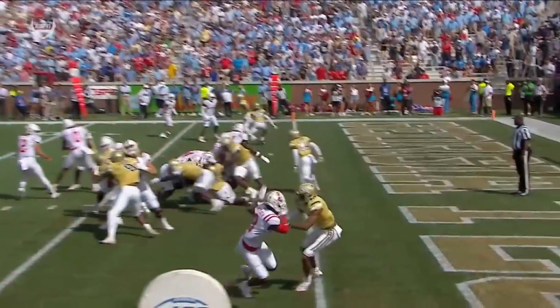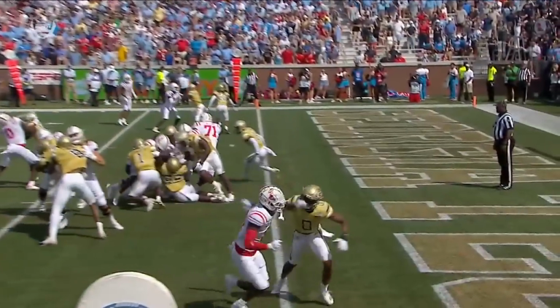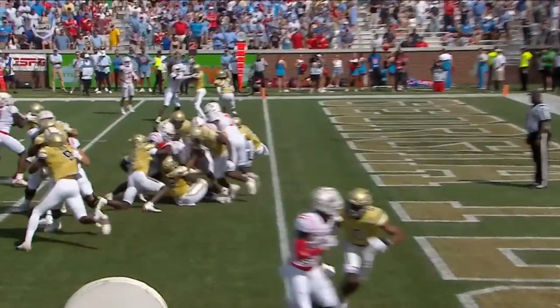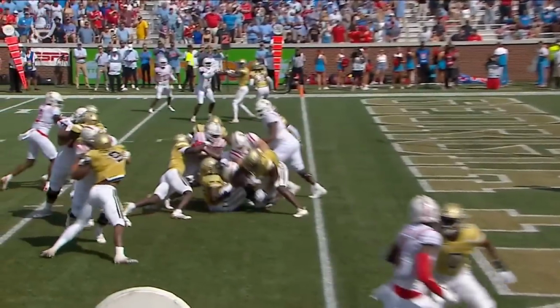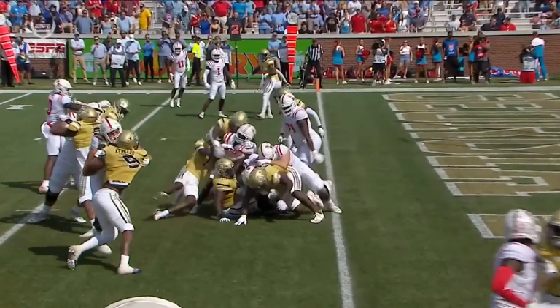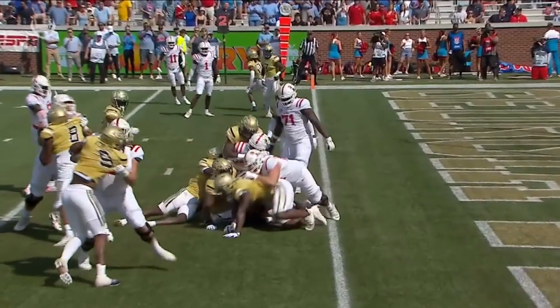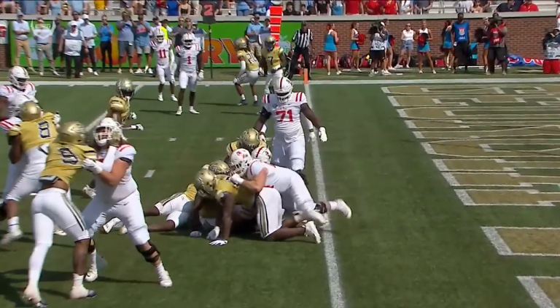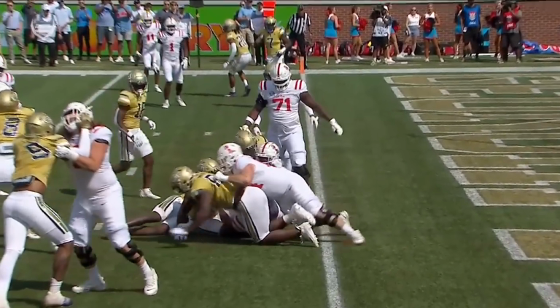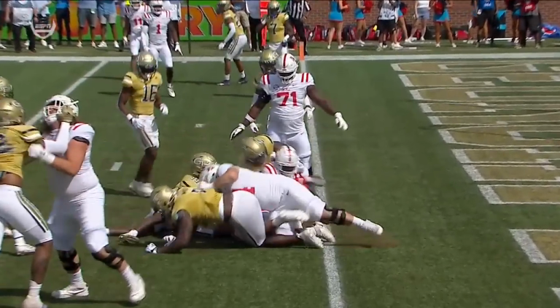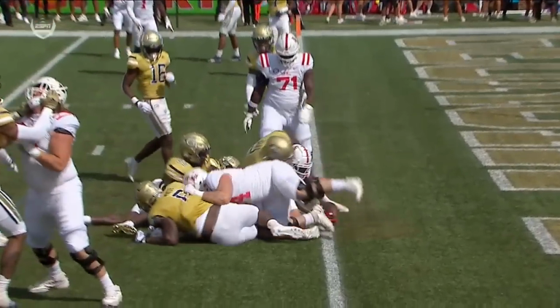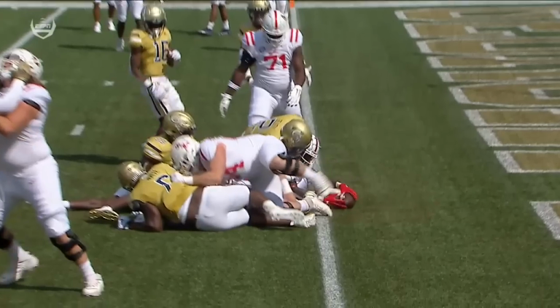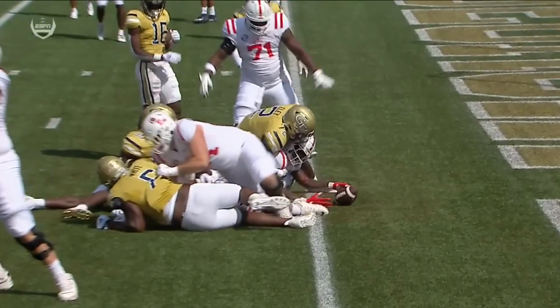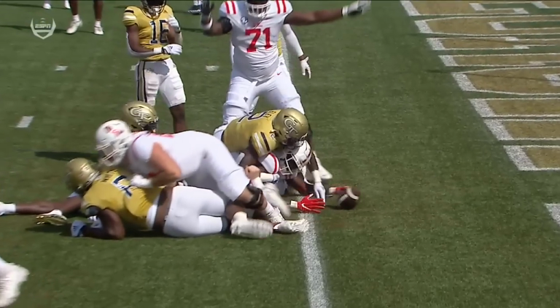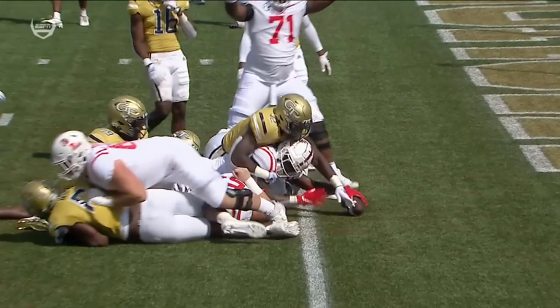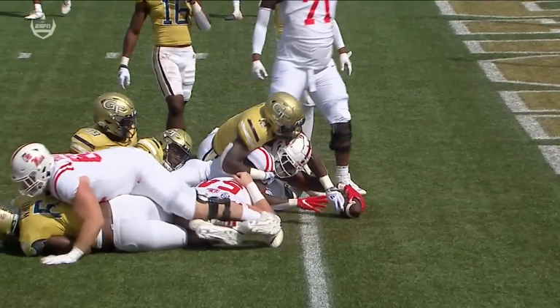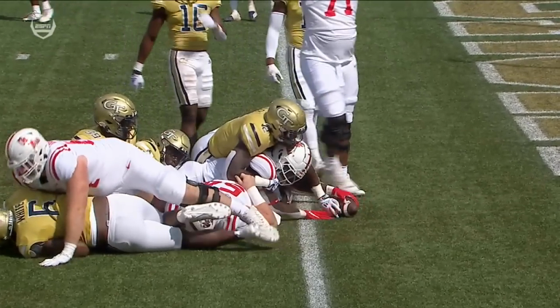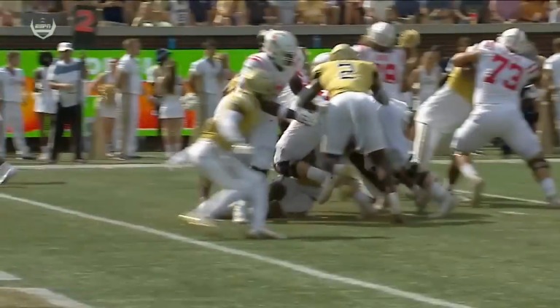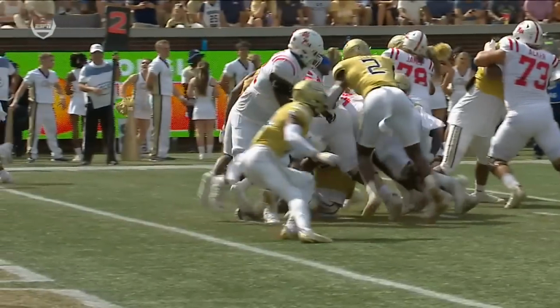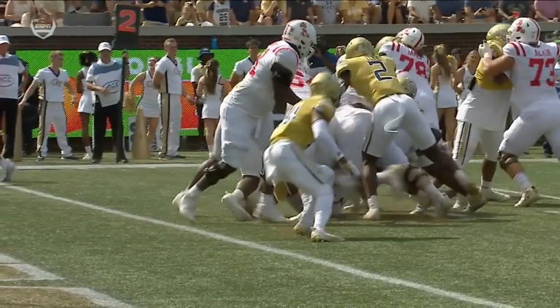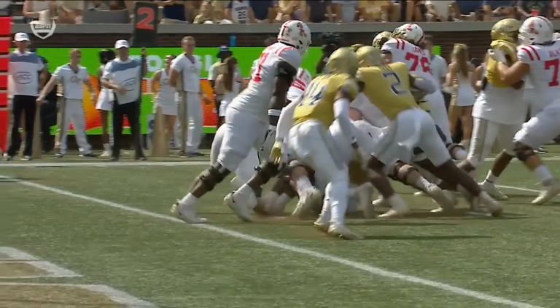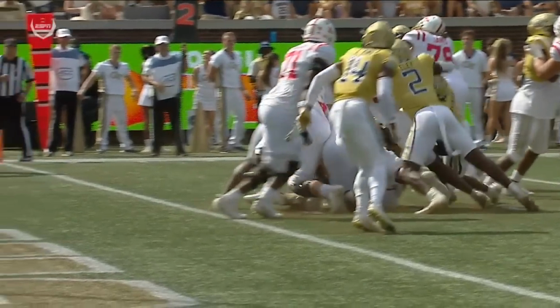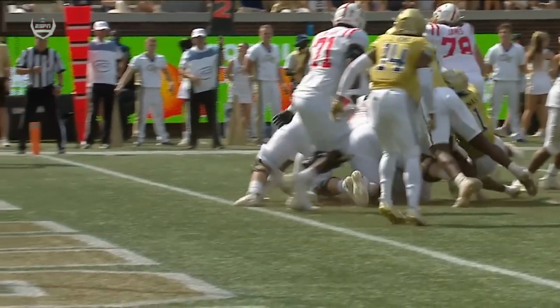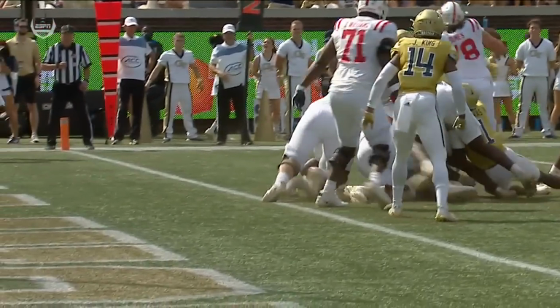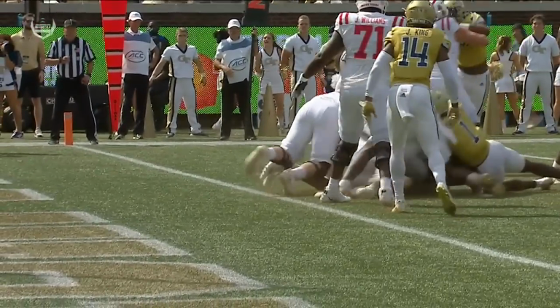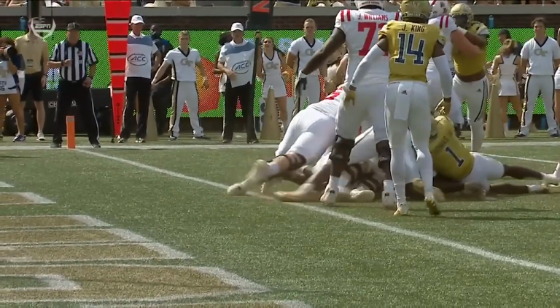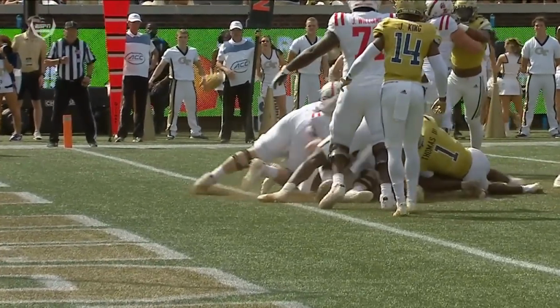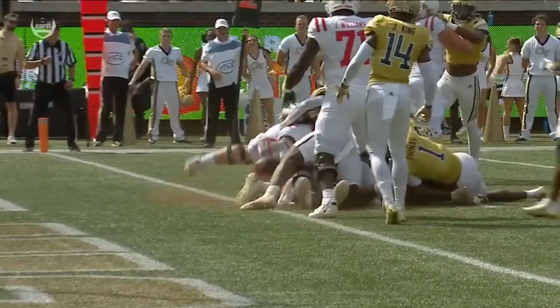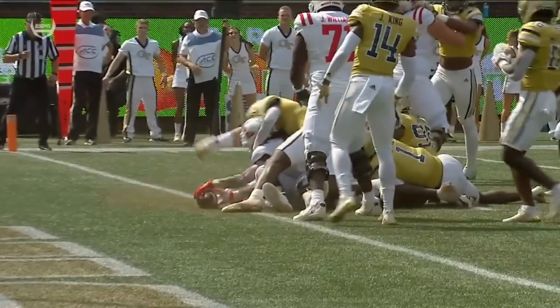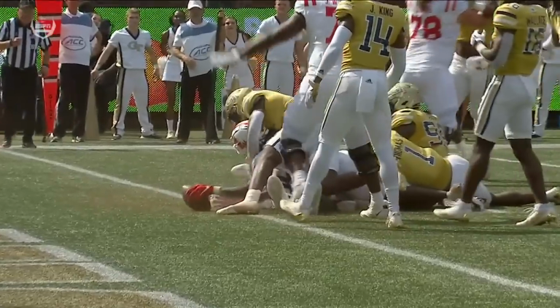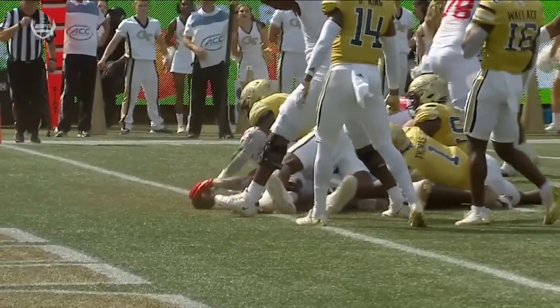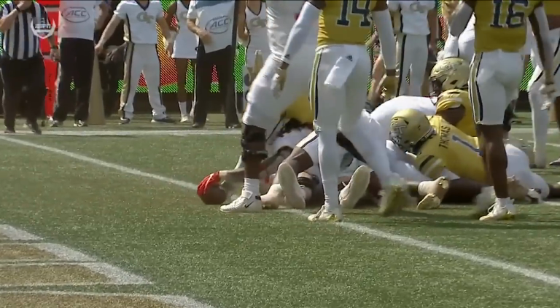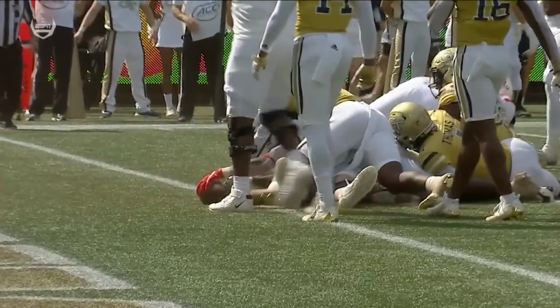Man, this Ole Miss offense — they go fast. That's what Lane Kiffin wants to do, play with a fast tempo. And you see the power there from Zach Evans as he stretches the football over the goal line — nice job fighting through the contact, driving the ledge.